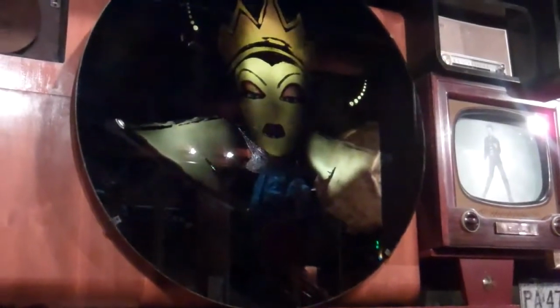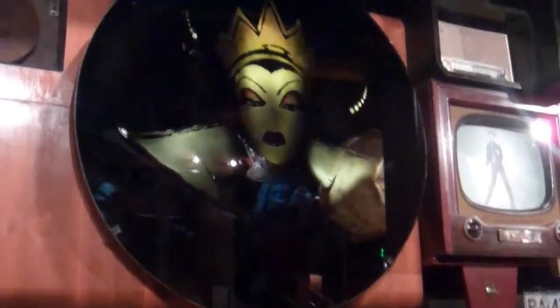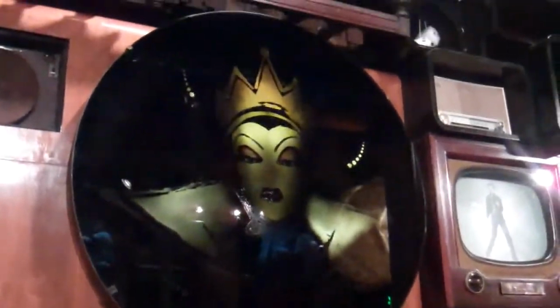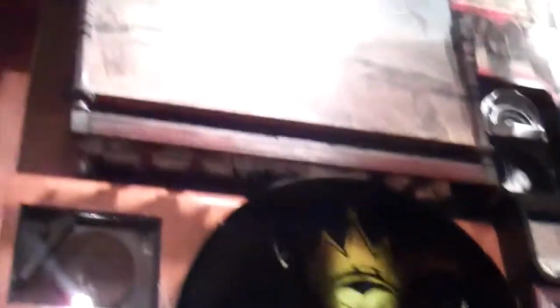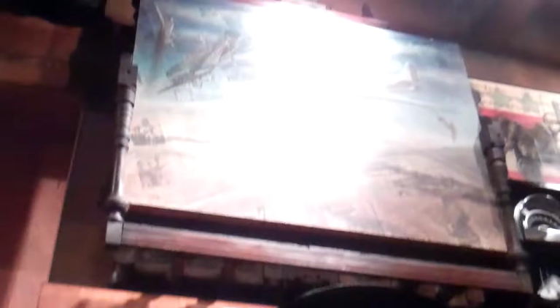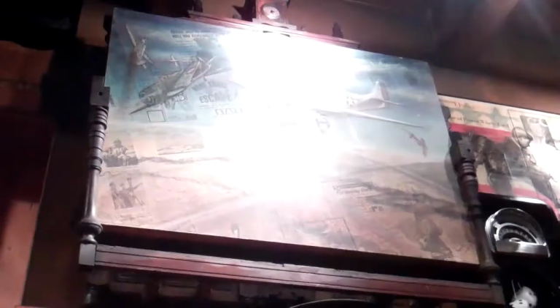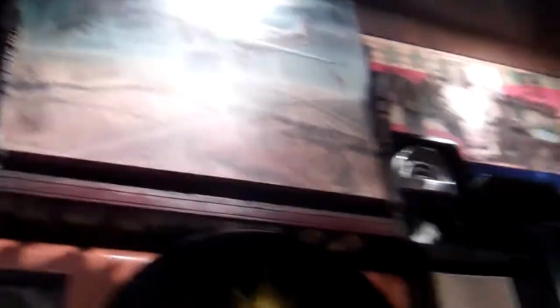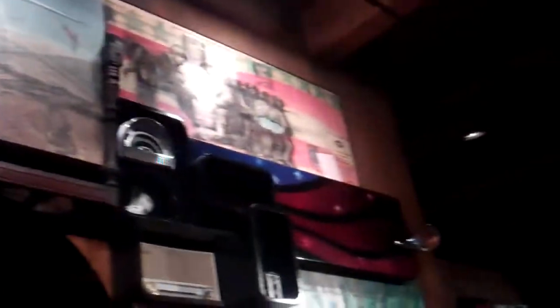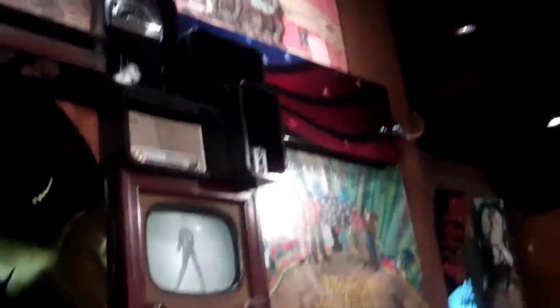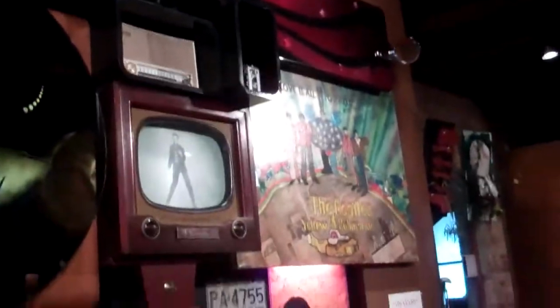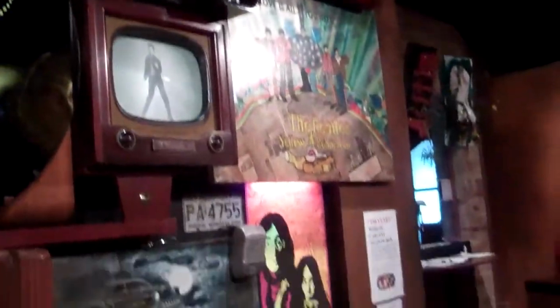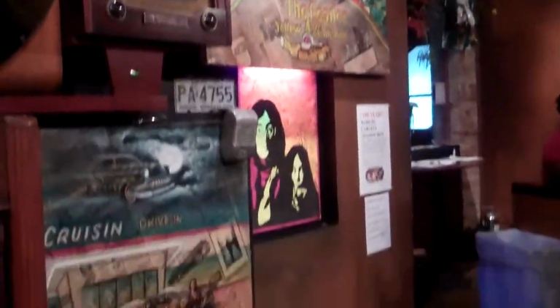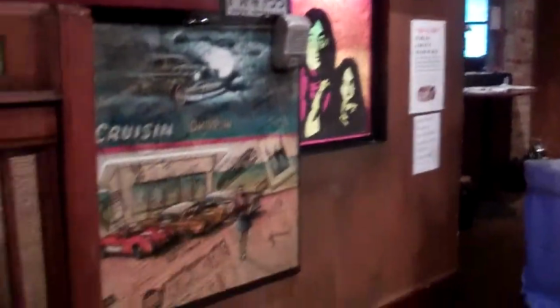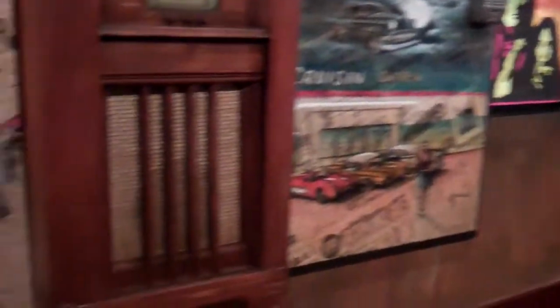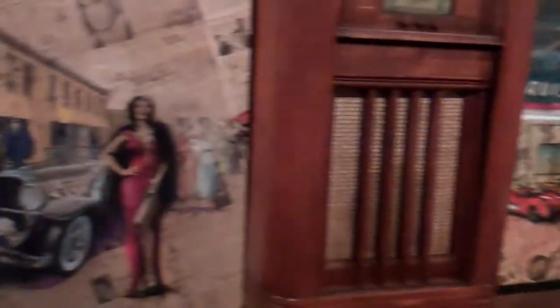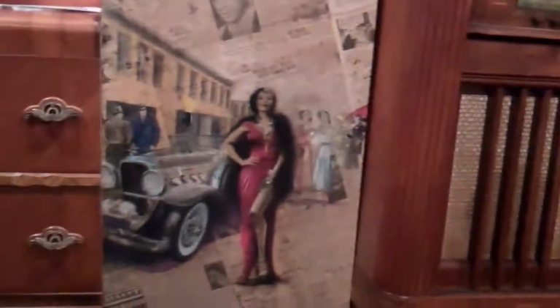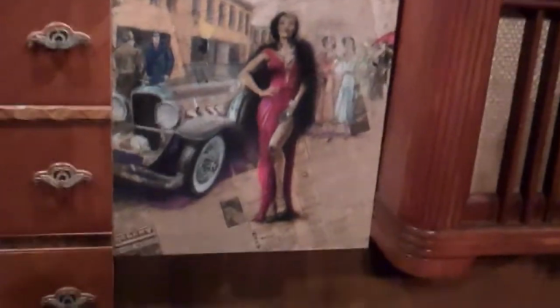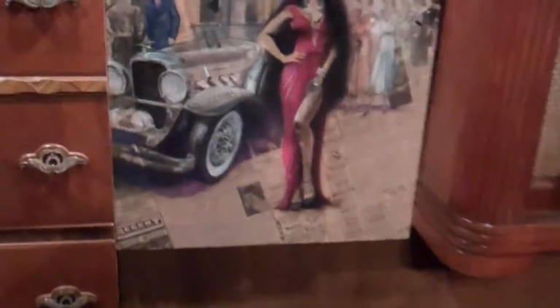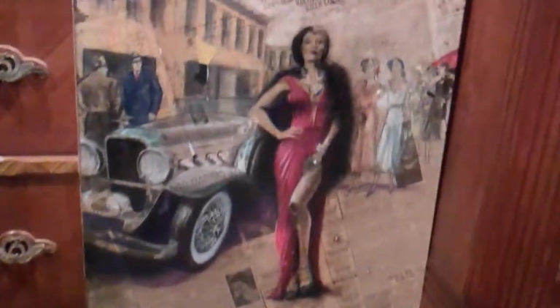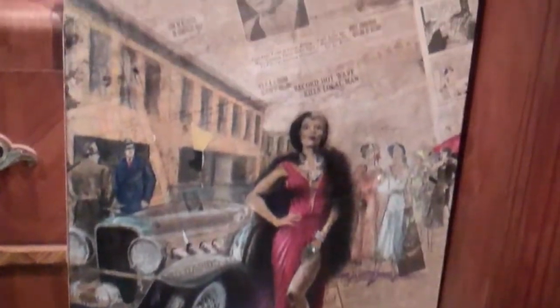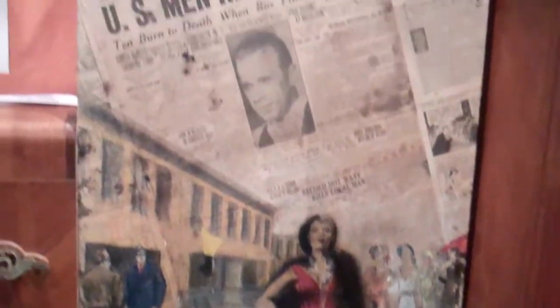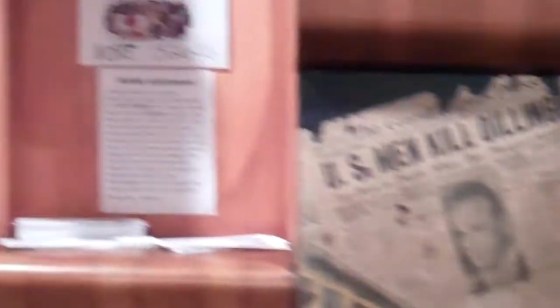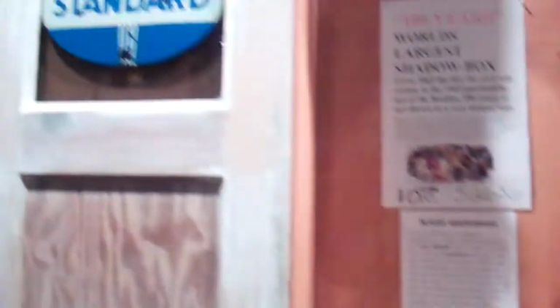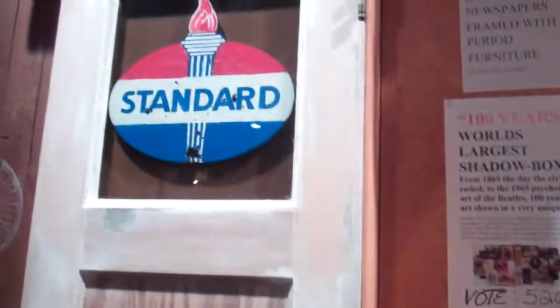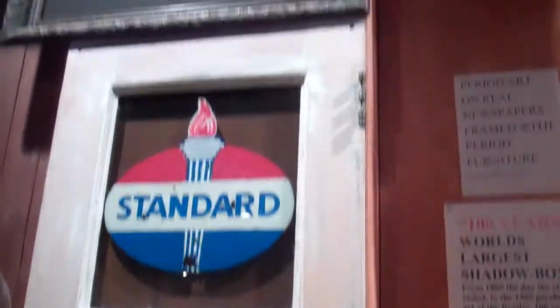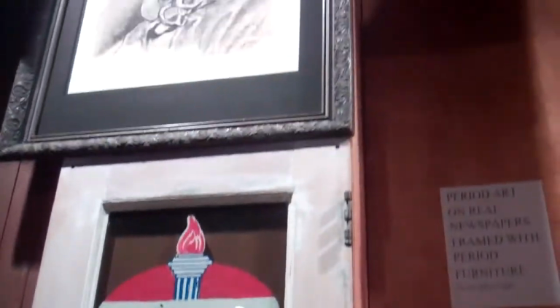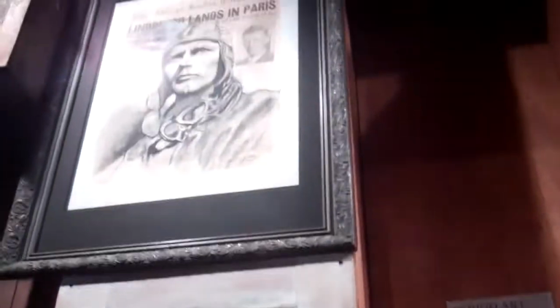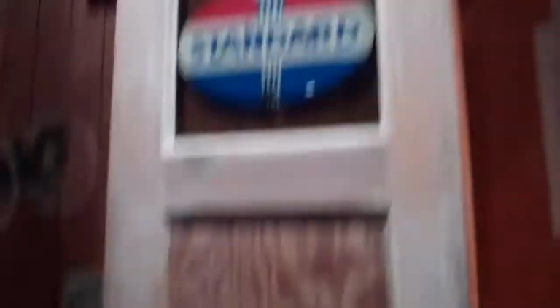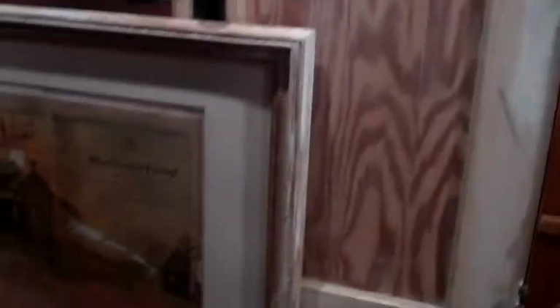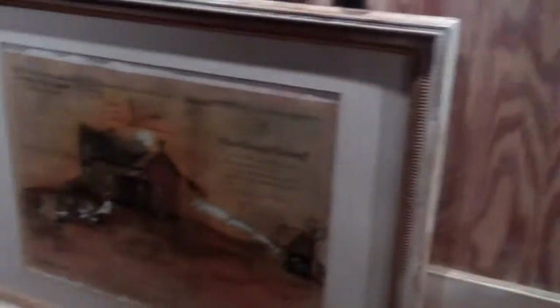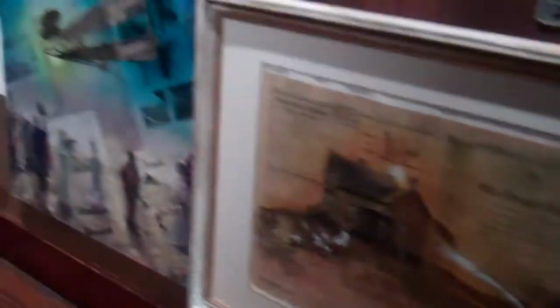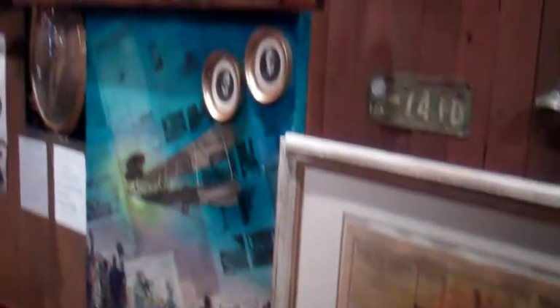Hey guys, here's this cool wall of art with a bunch of different stuff on it and a bunch of different people.